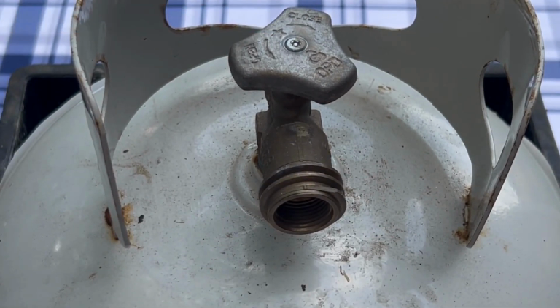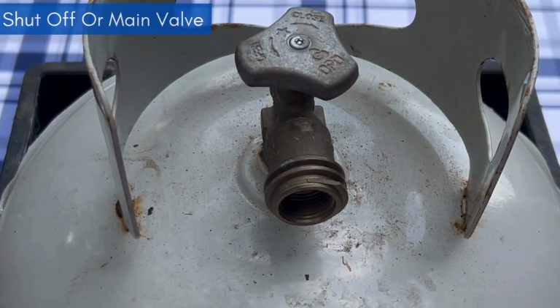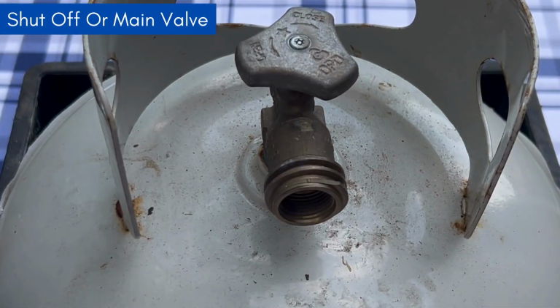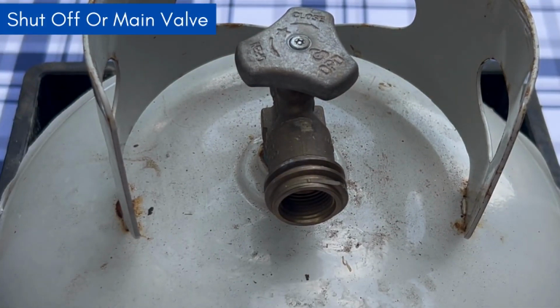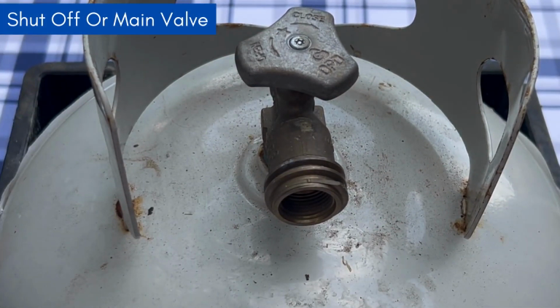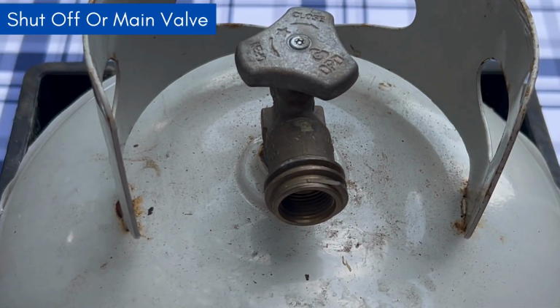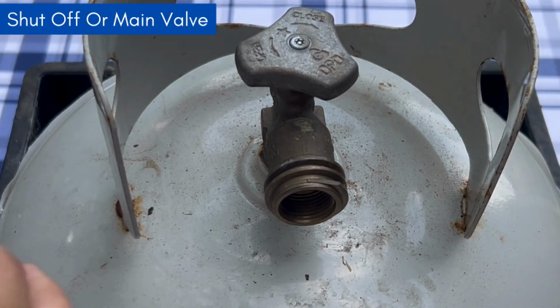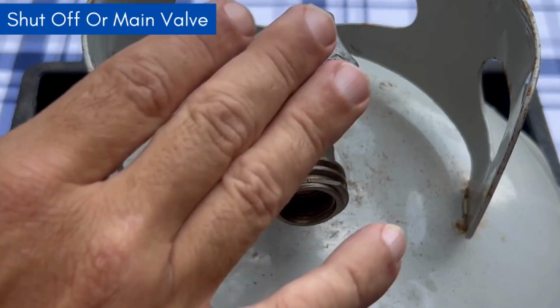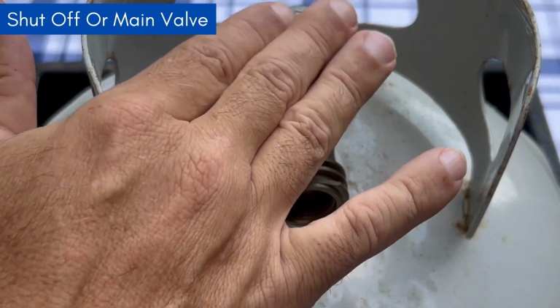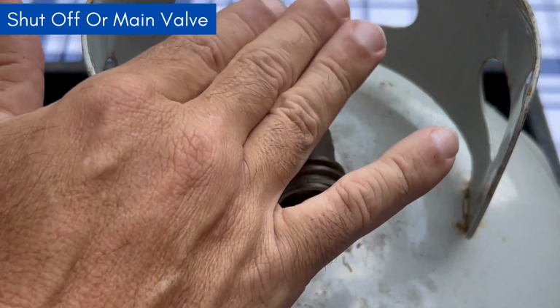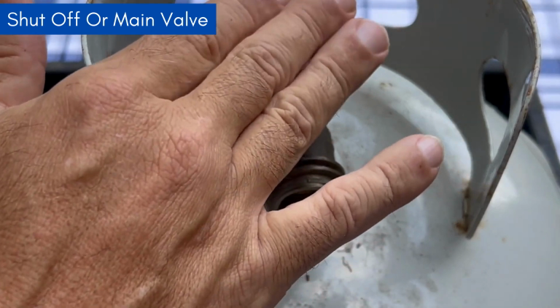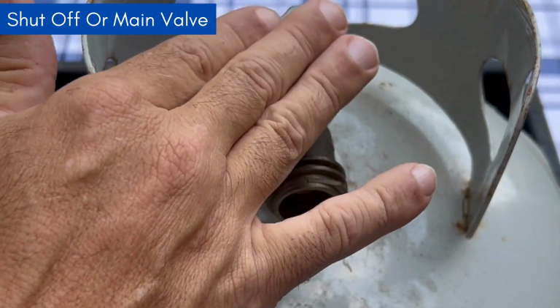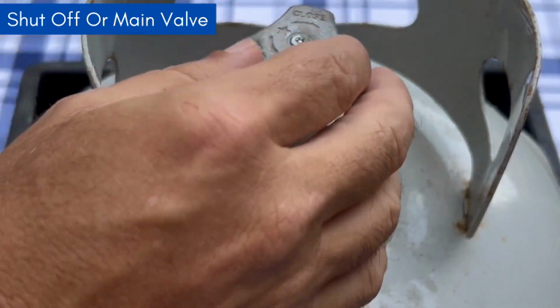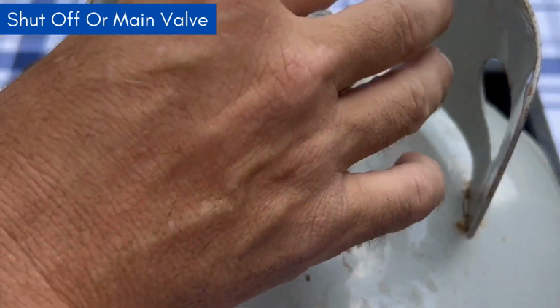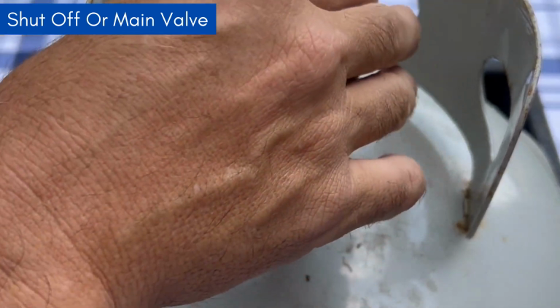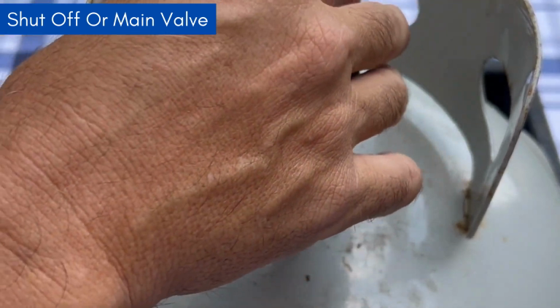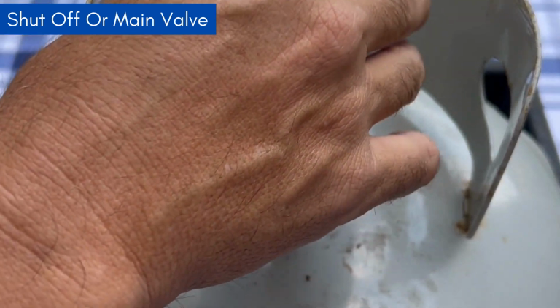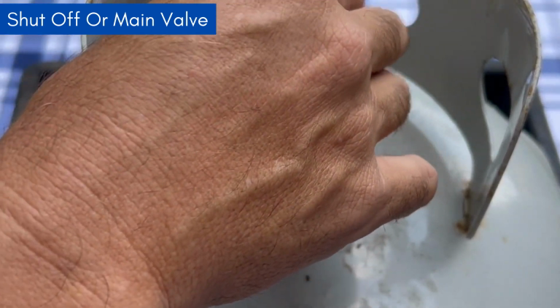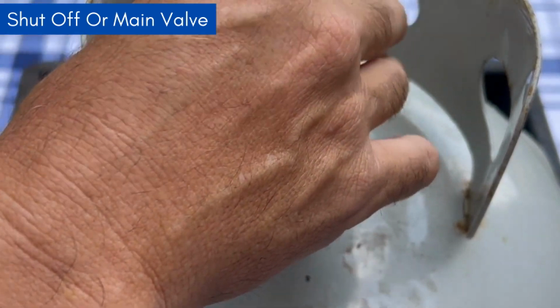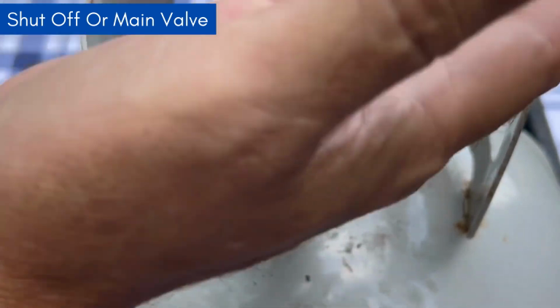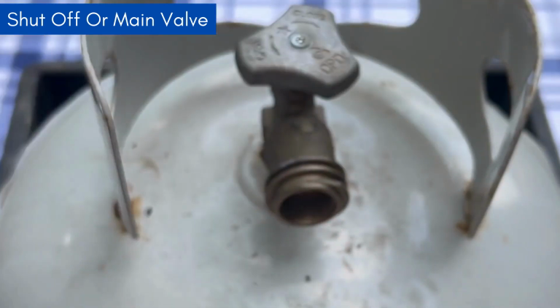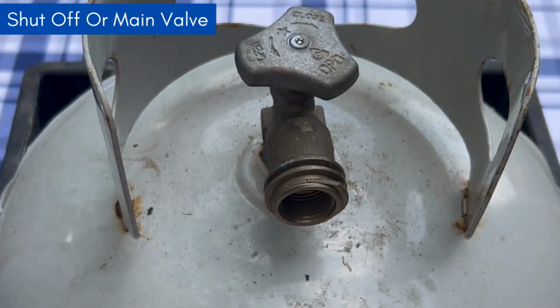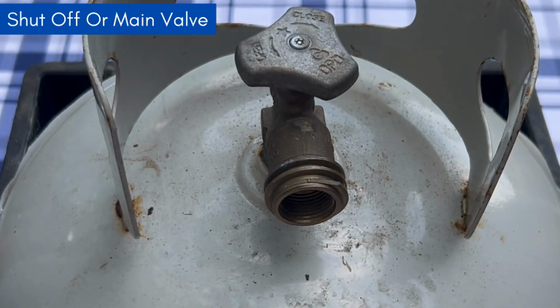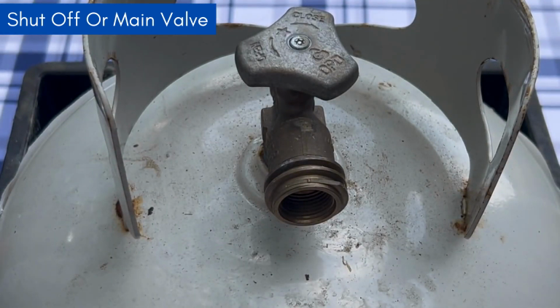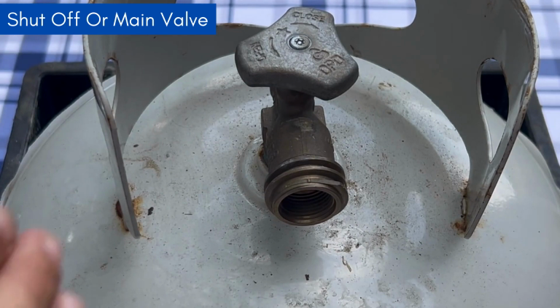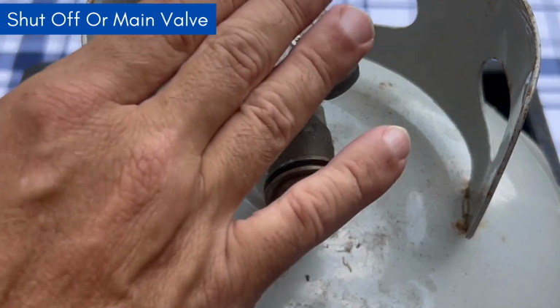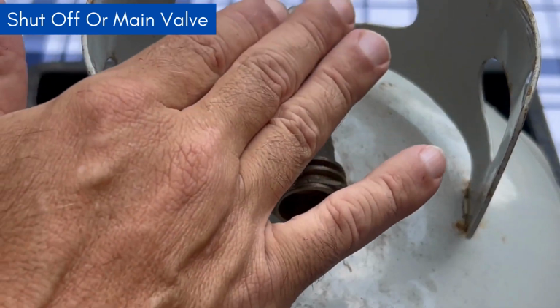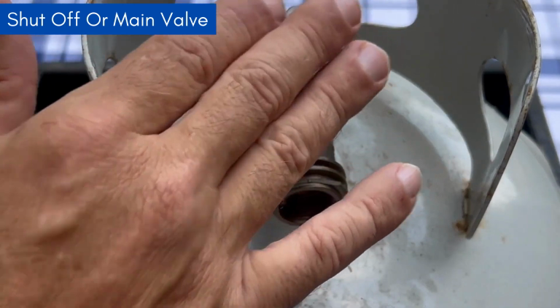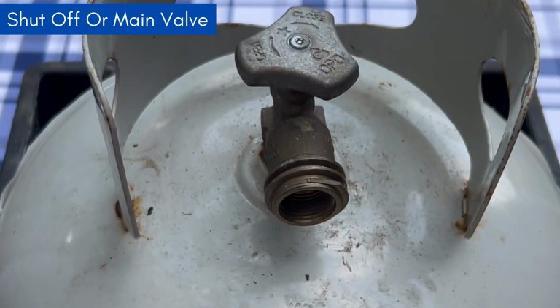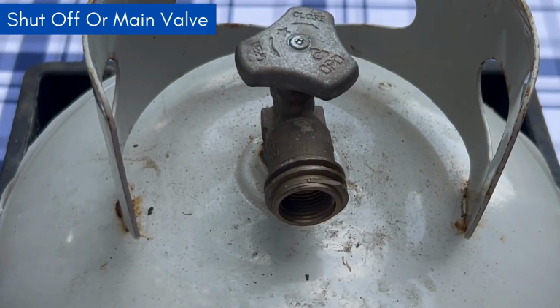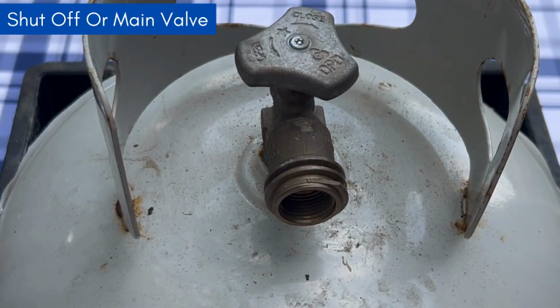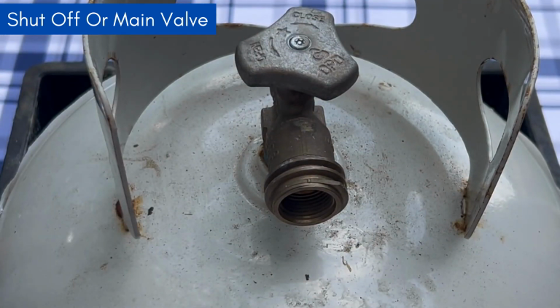The next part we're going to move to is the main valve or the shutoff. This needs to be opened or closed depending on if you're using it or not — that's the main shutoff valve there.